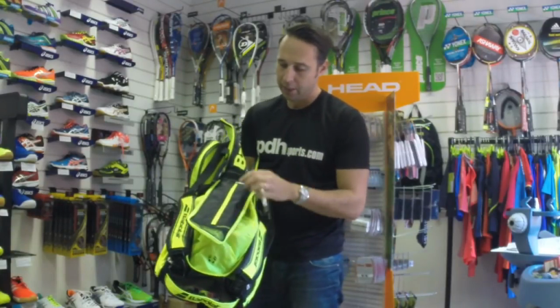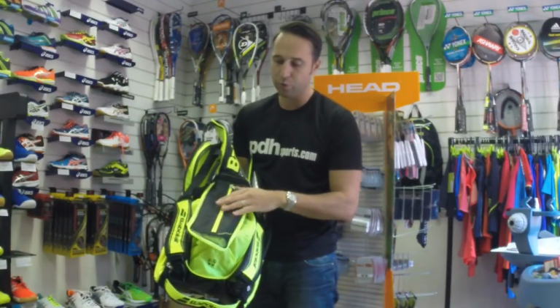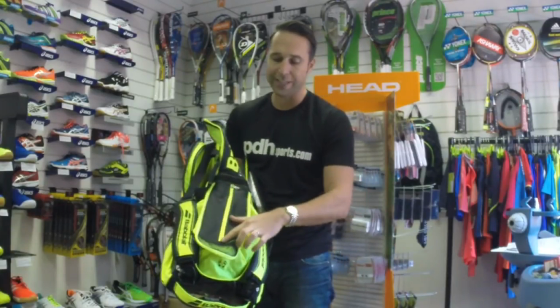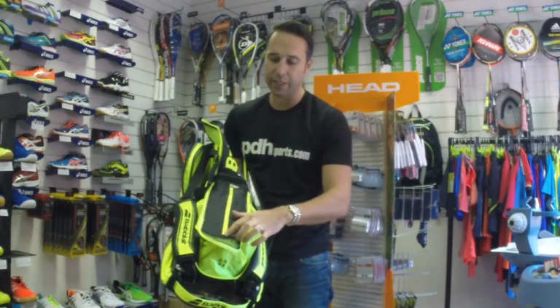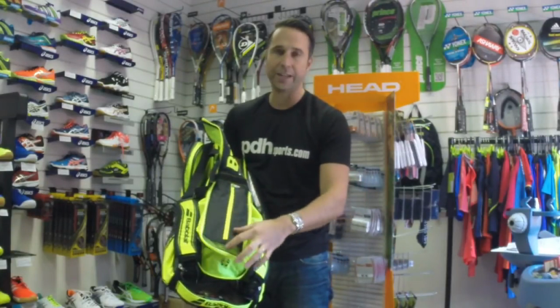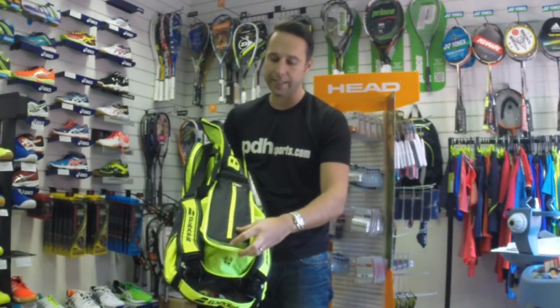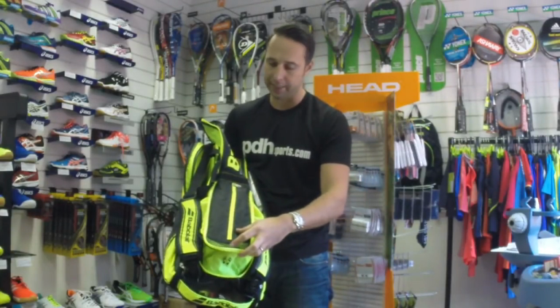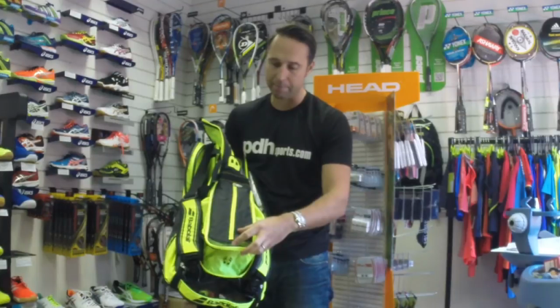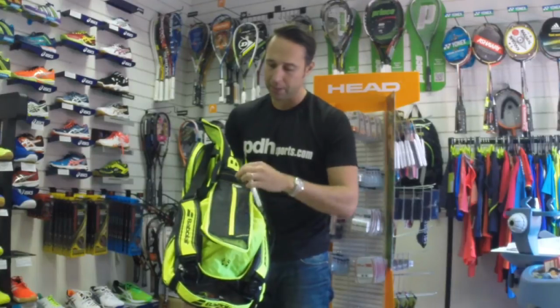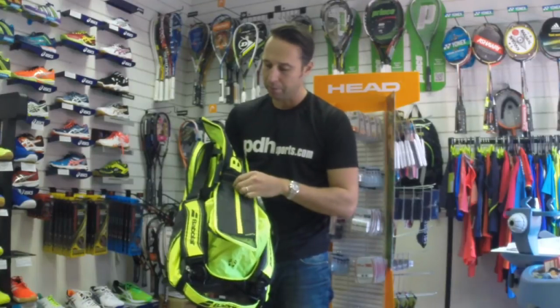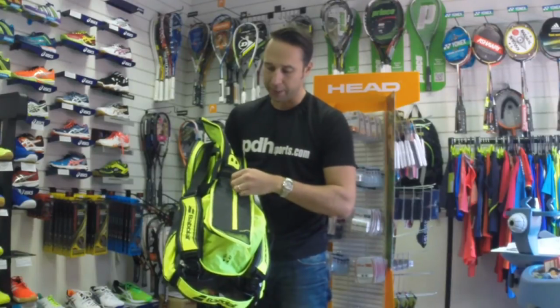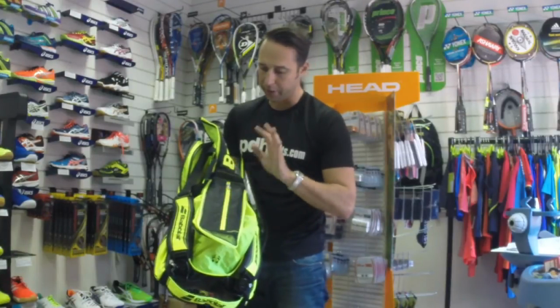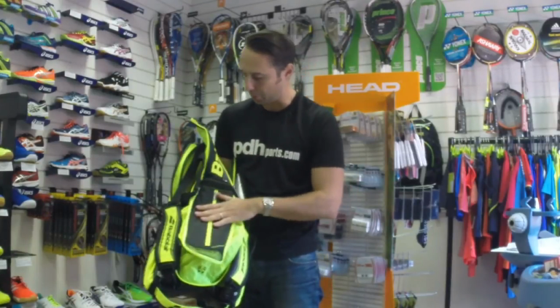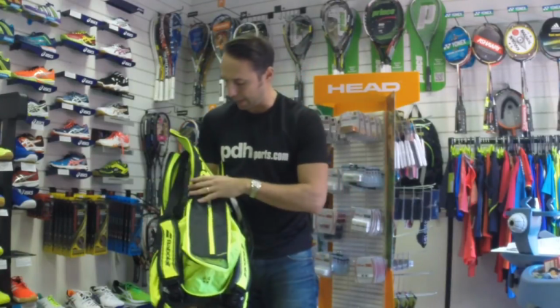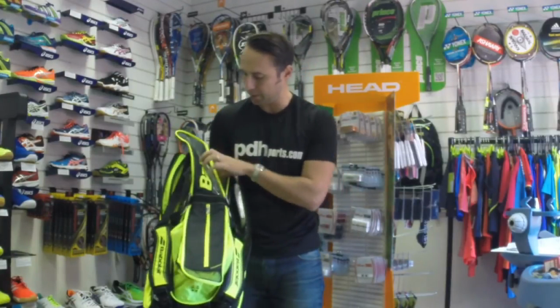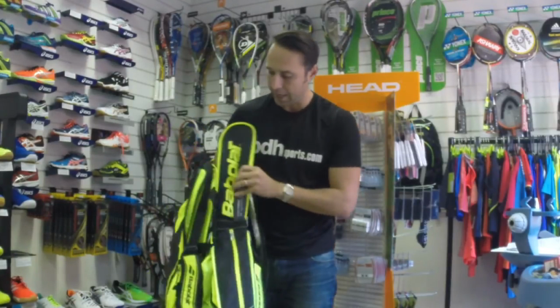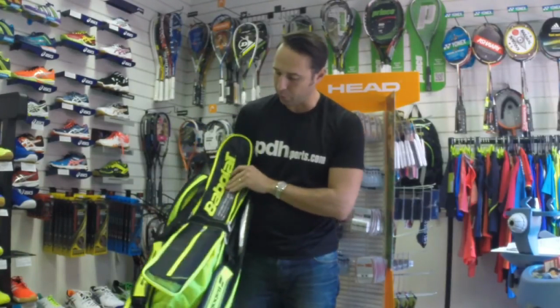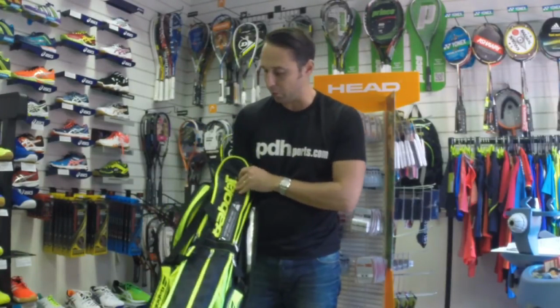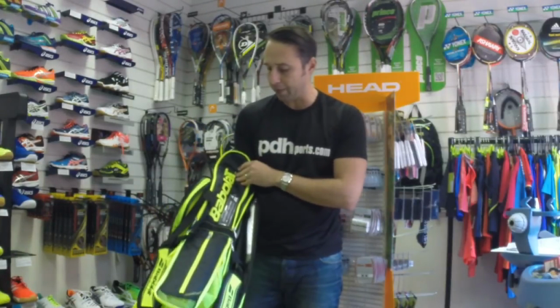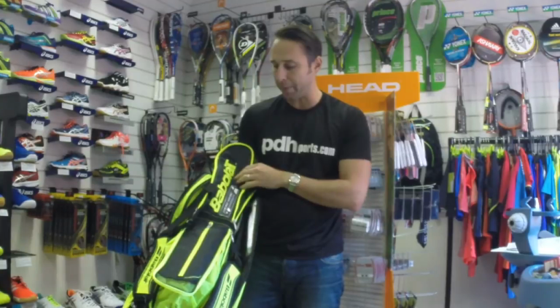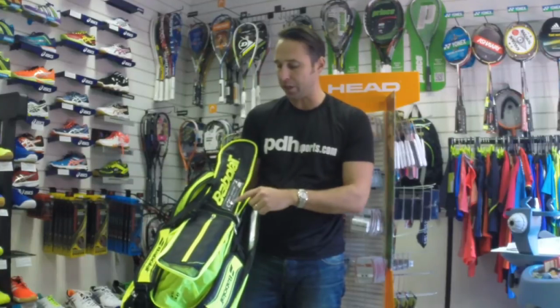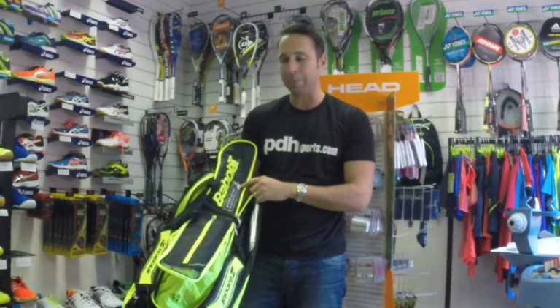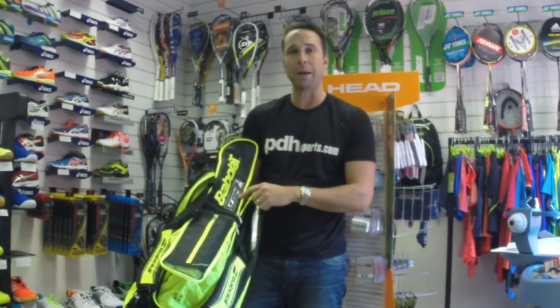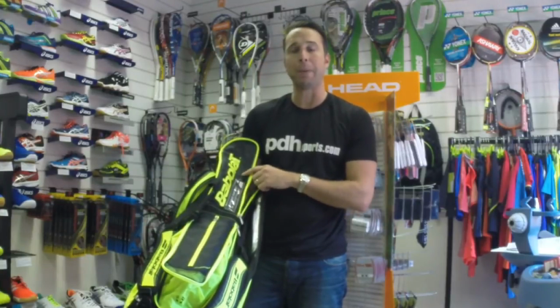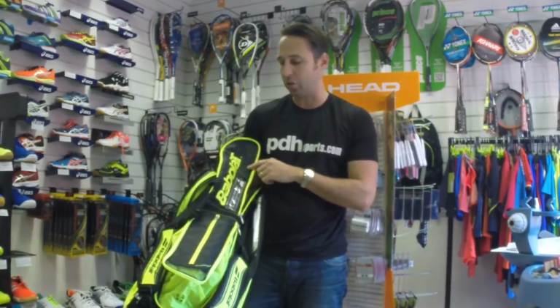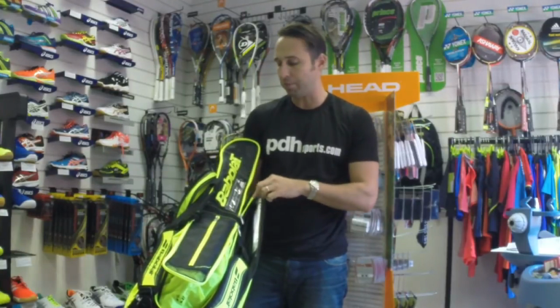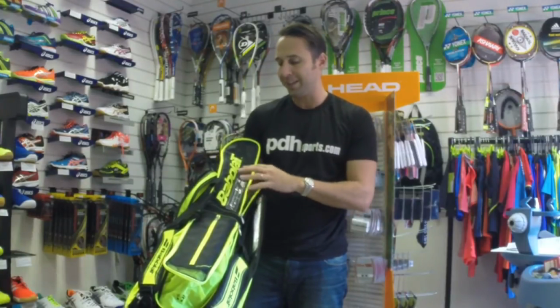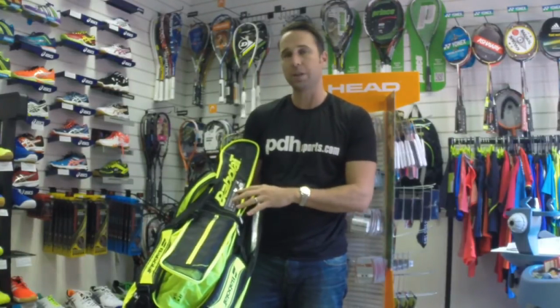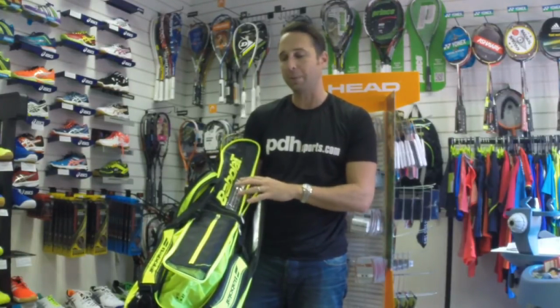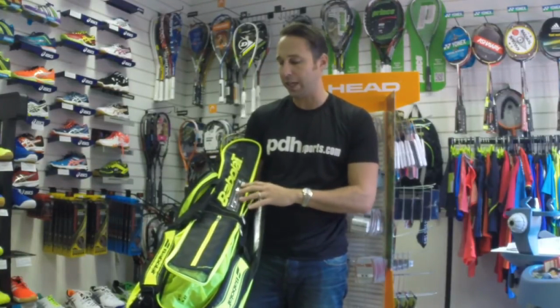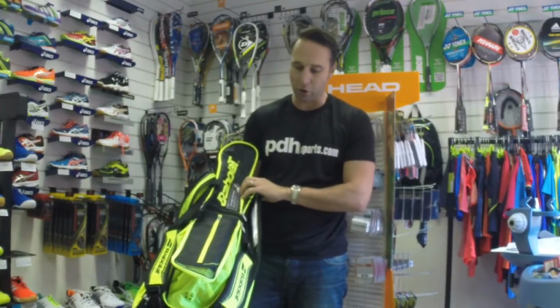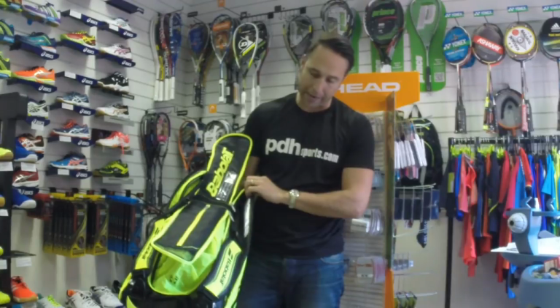There's also a centrally ventilated pocket on the top of the bag. With all Babolat bags, you can go to mybabolatbag.com to customize your bag and put your name on it.